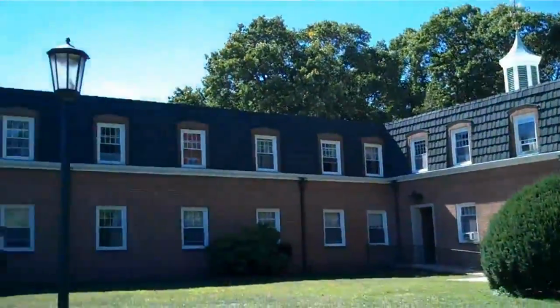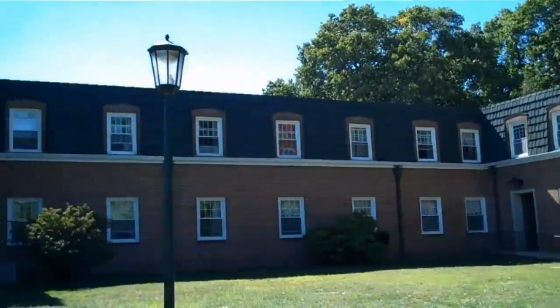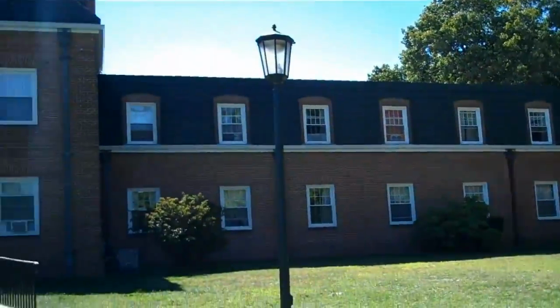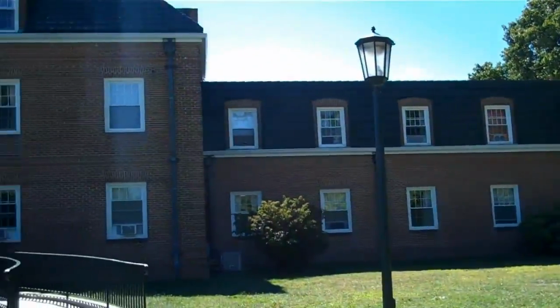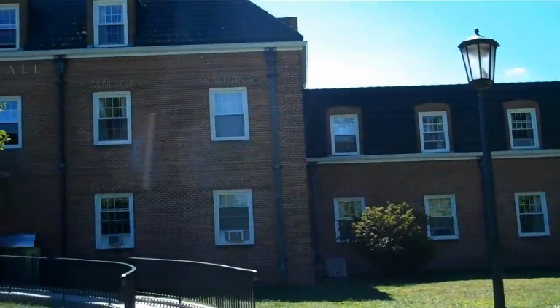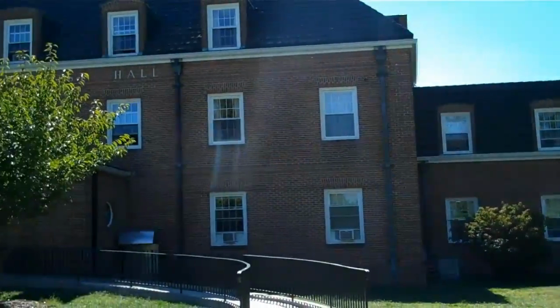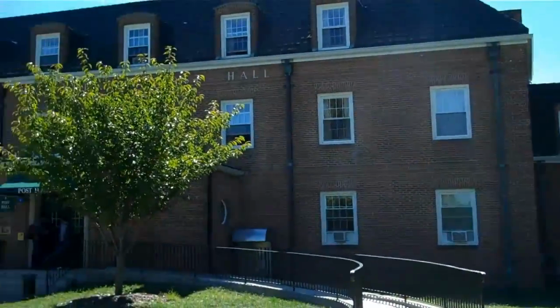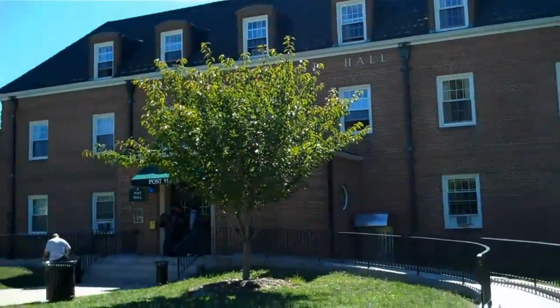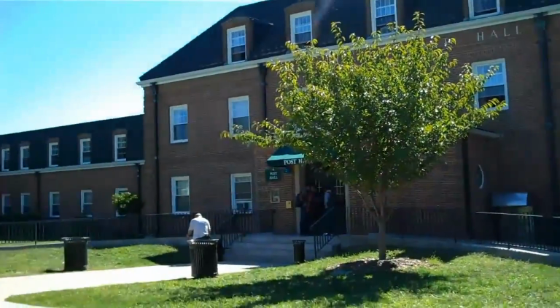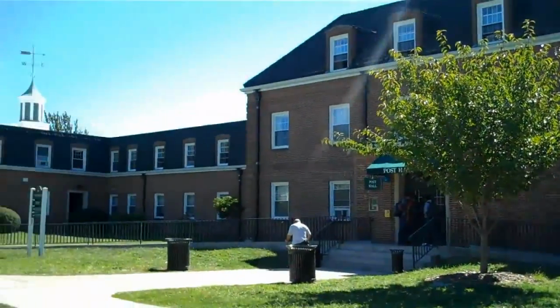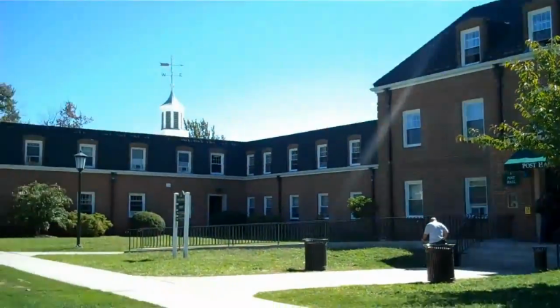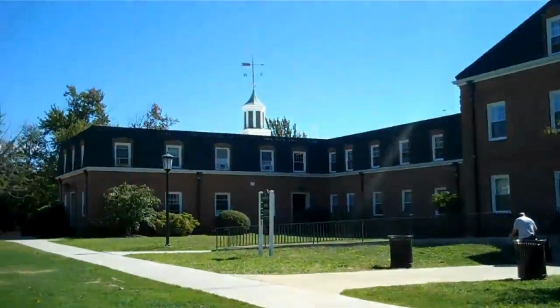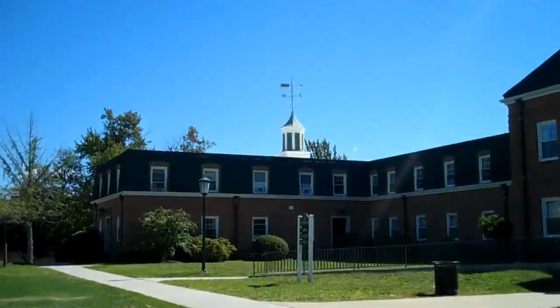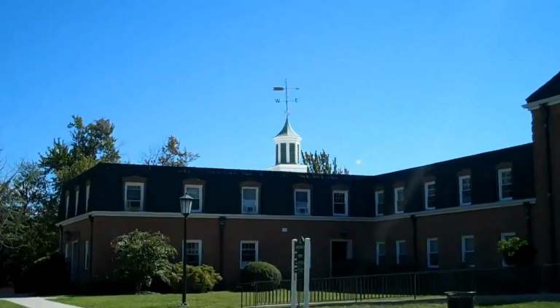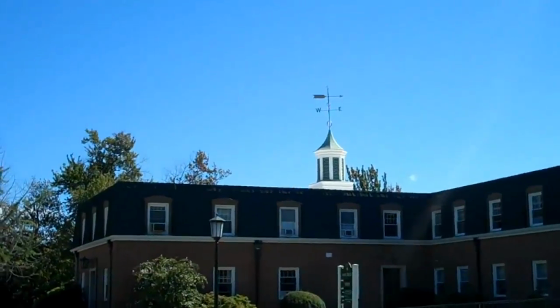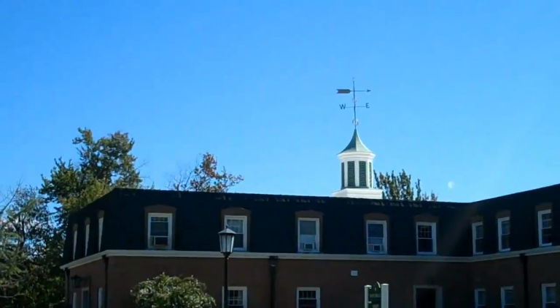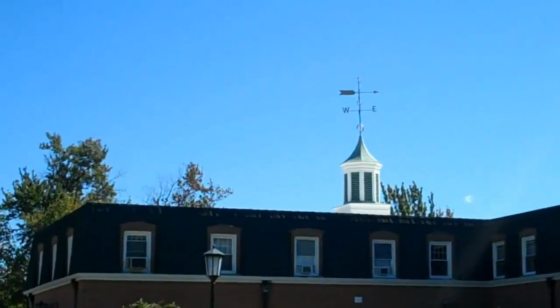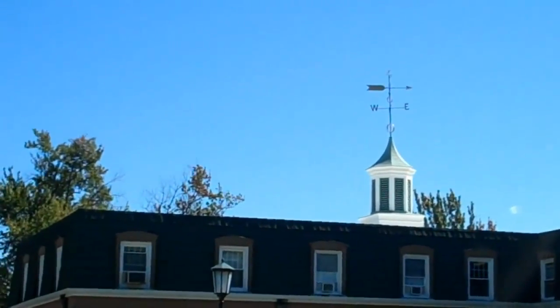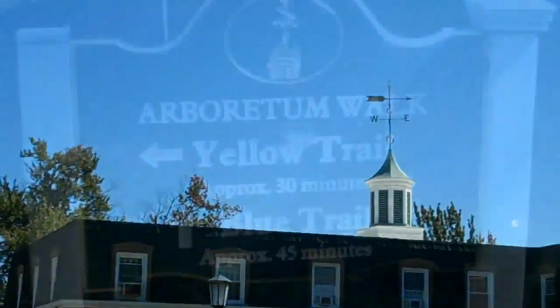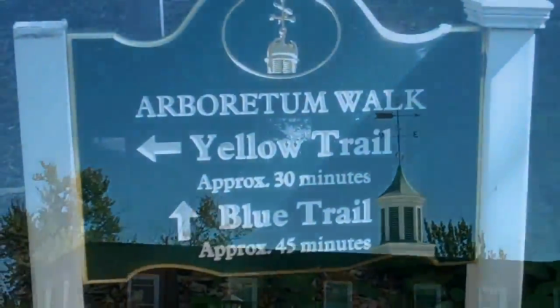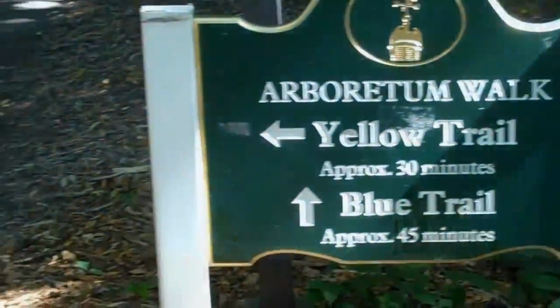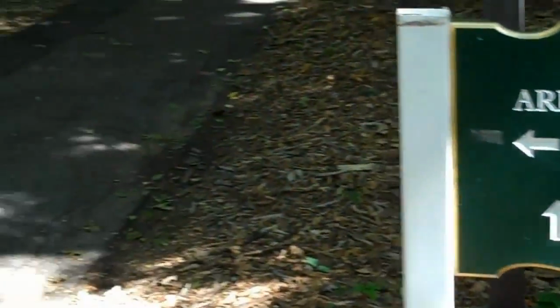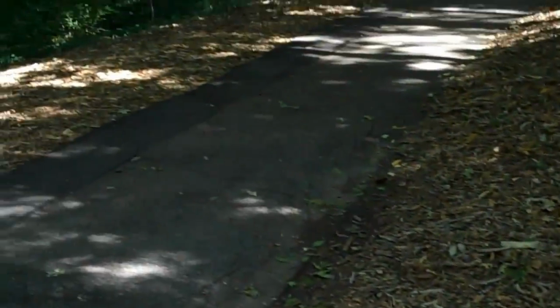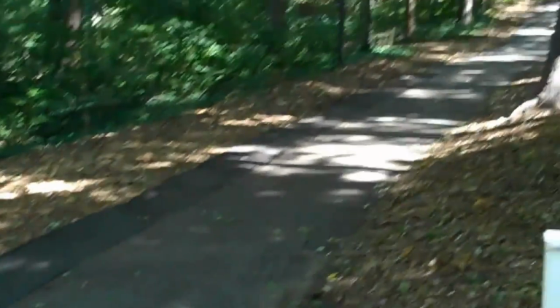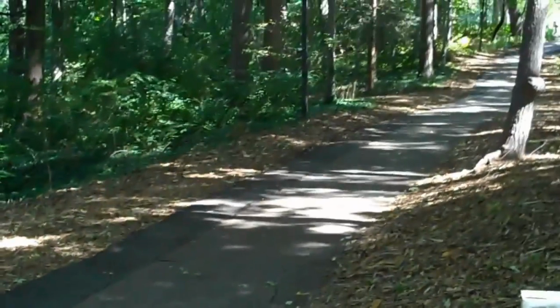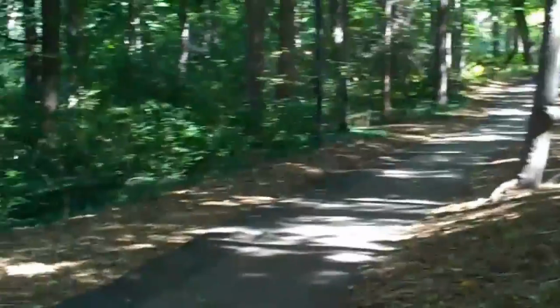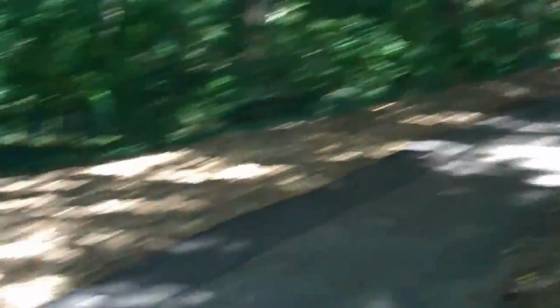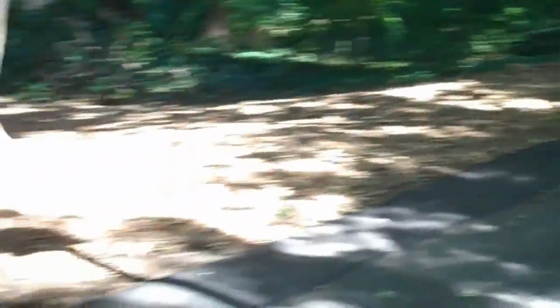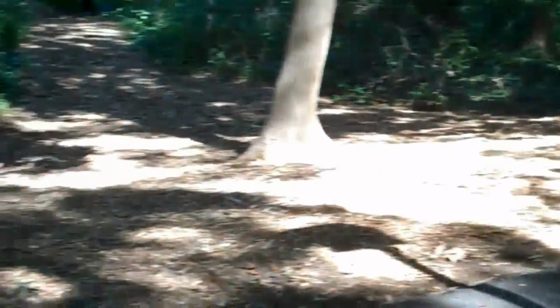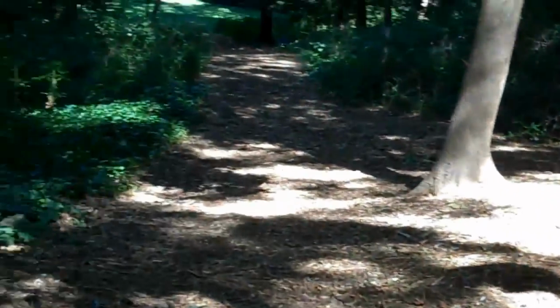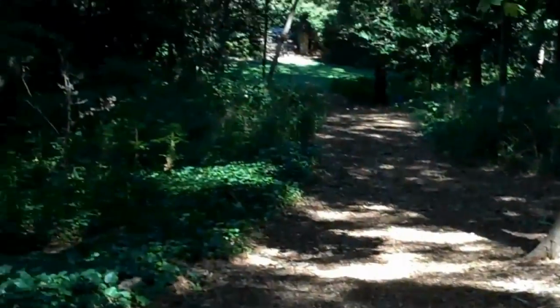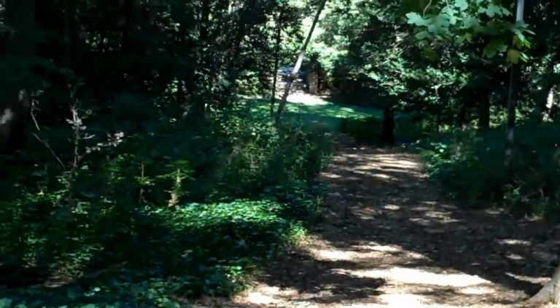Marjorie Merriweather Post Hall — it's a dormitory. There are also nature trails right on campus.